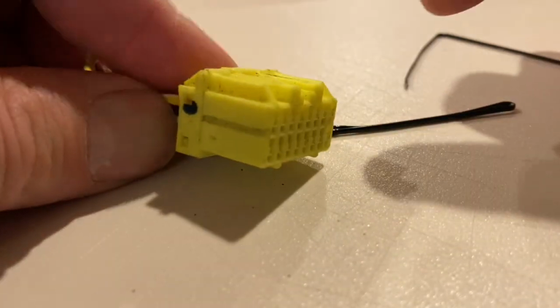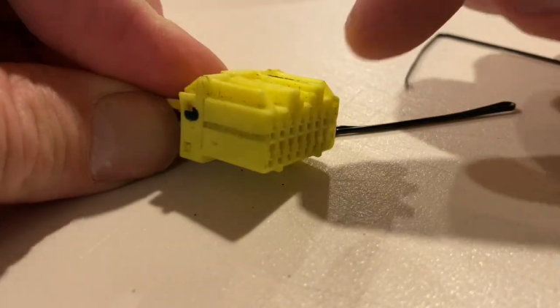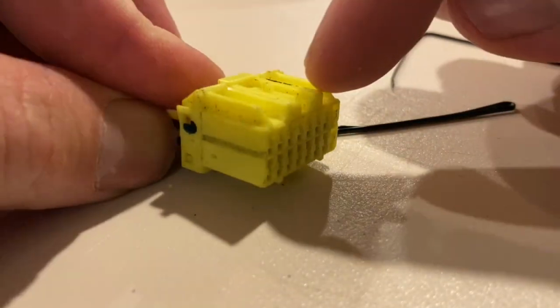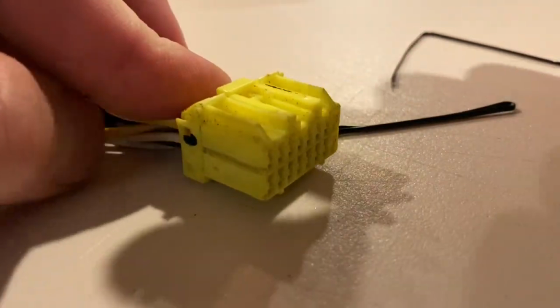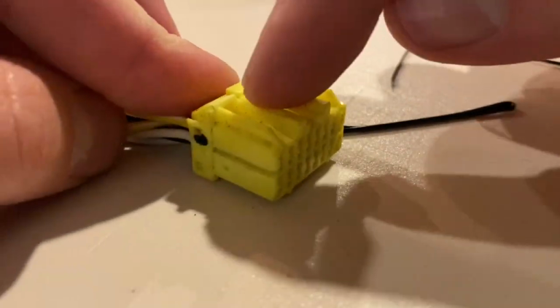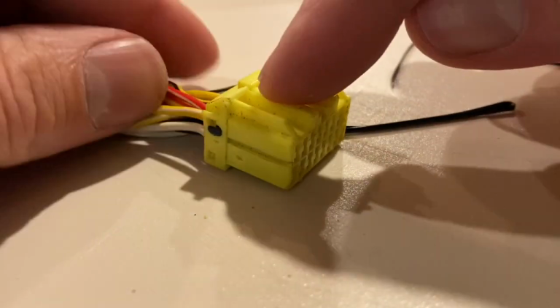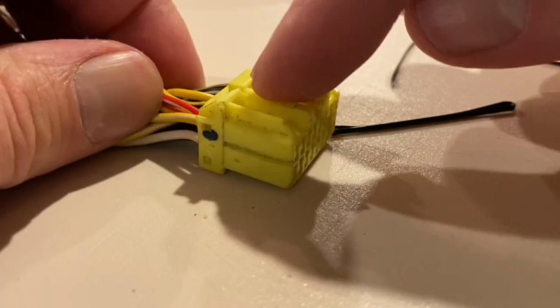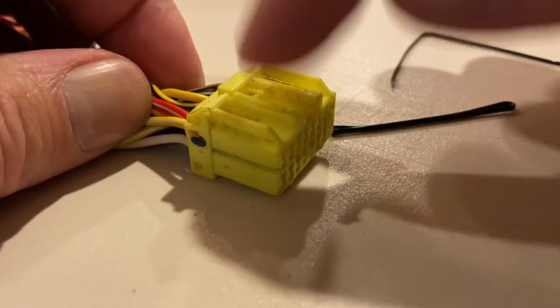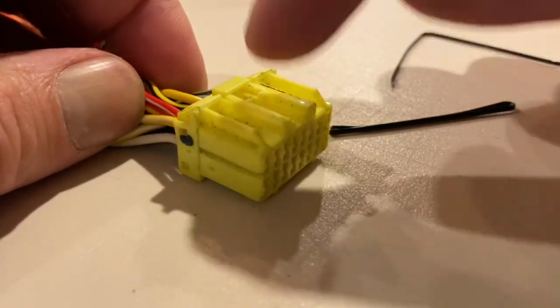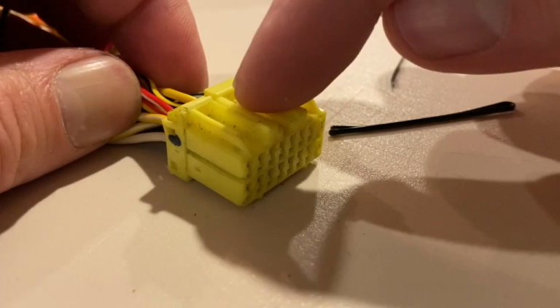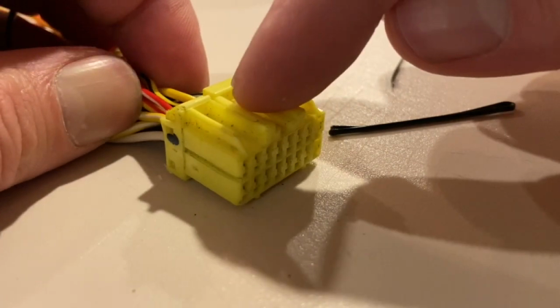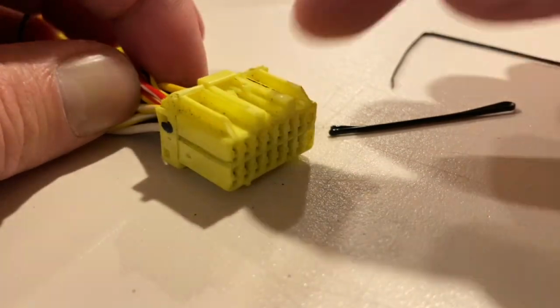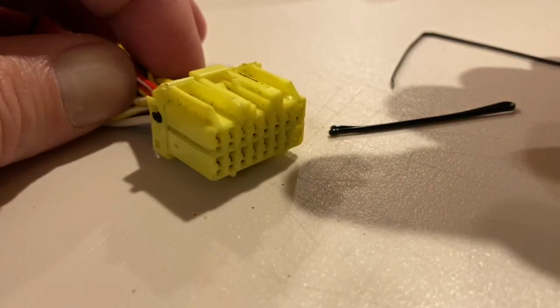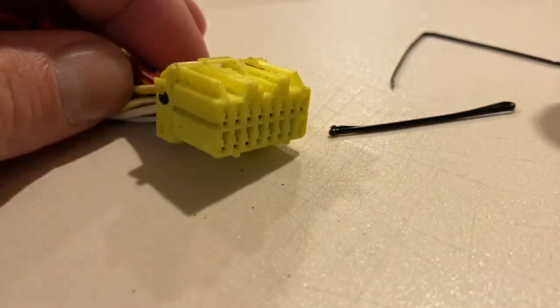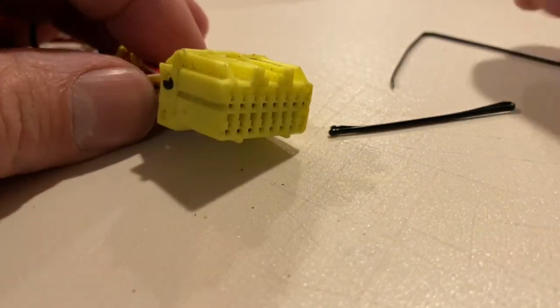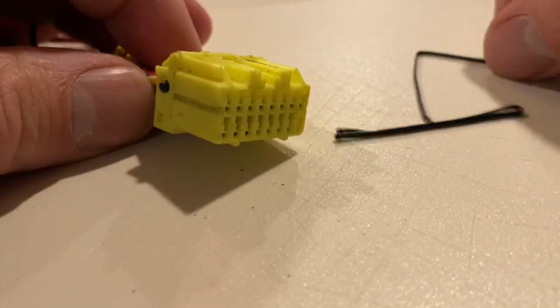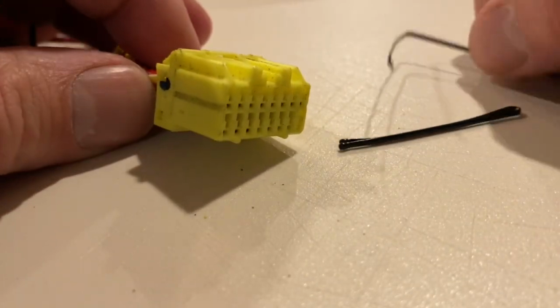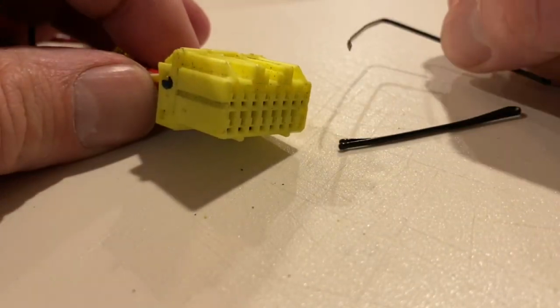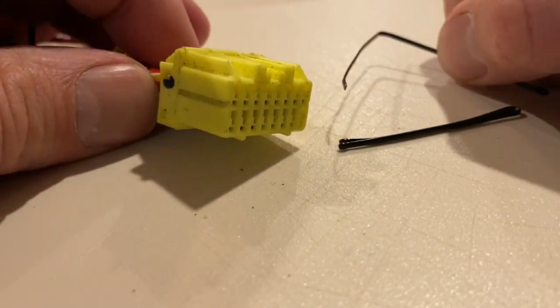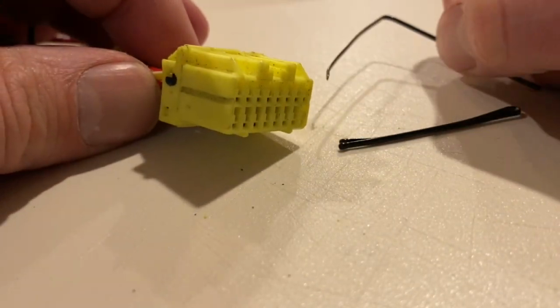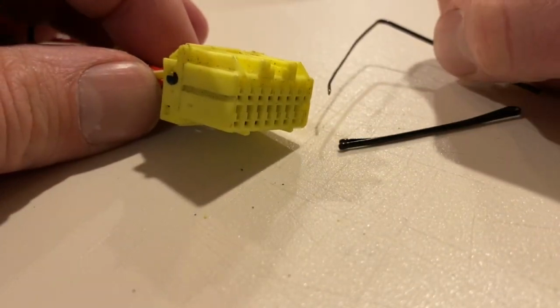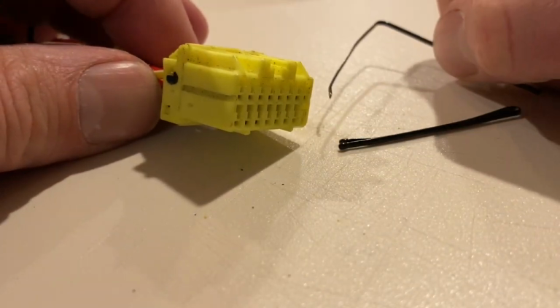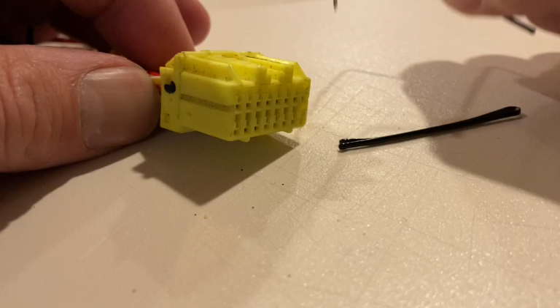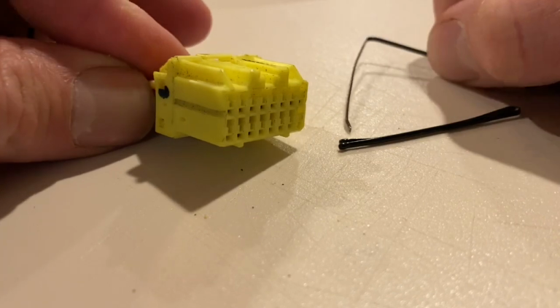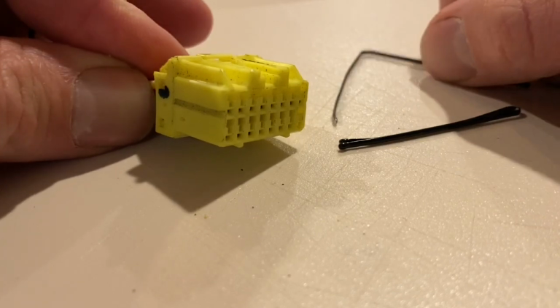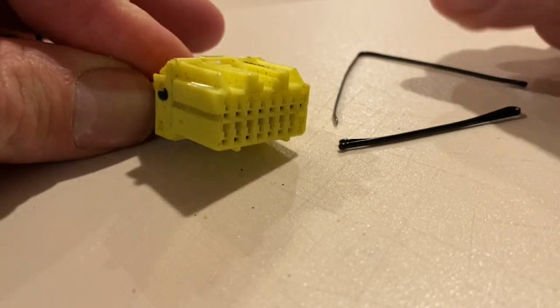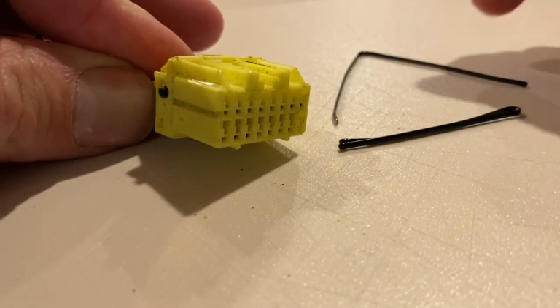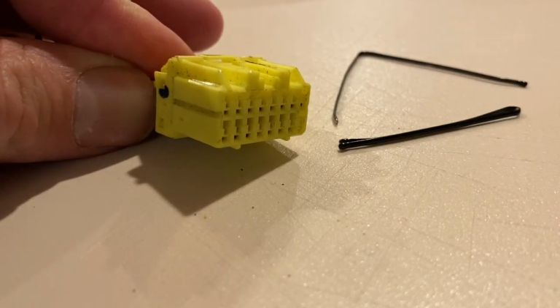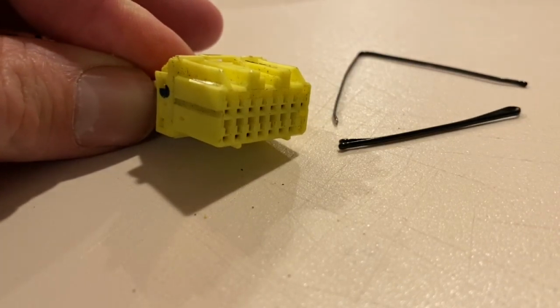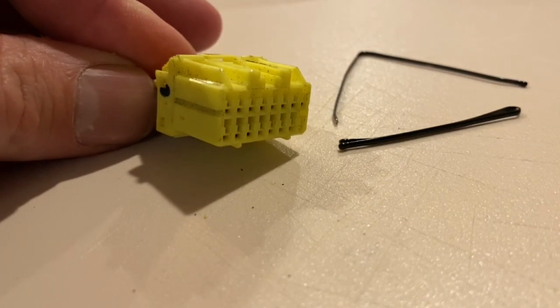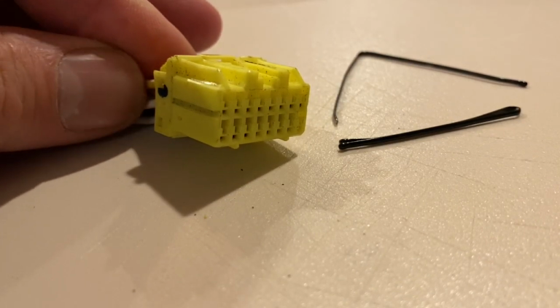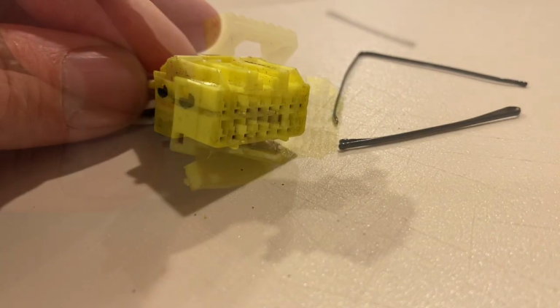Now what I'm going to do is cut this open and show you exactly what's inside and what you're doing with this hairpin, so you can see actually how it works. Let's cut it open.